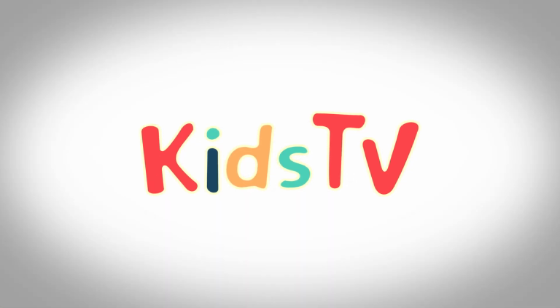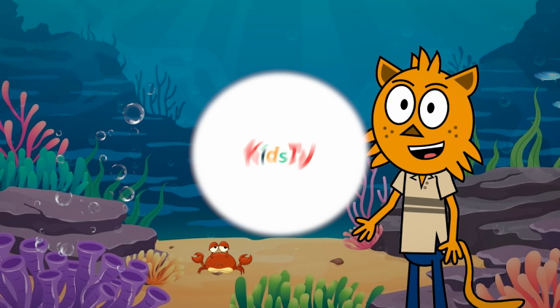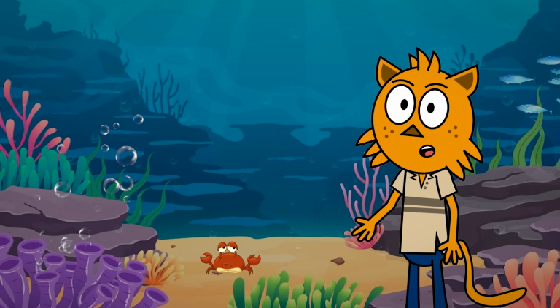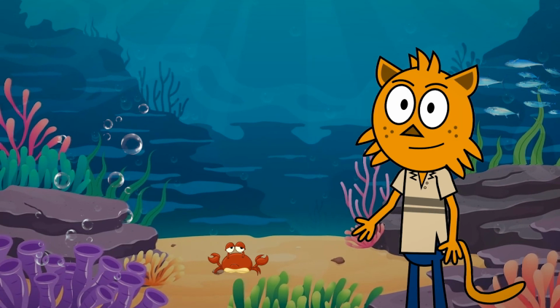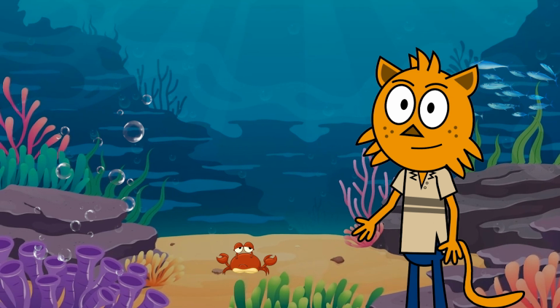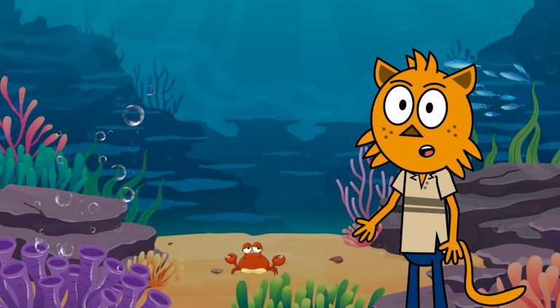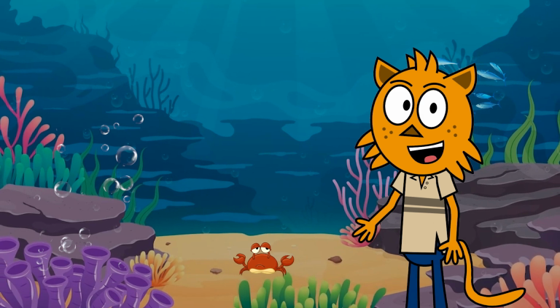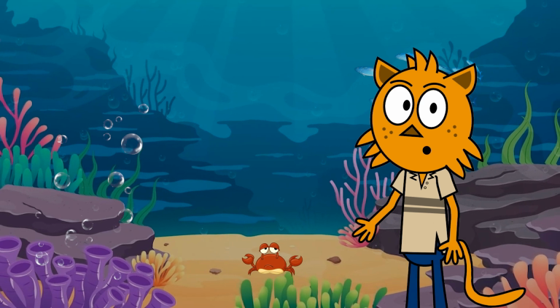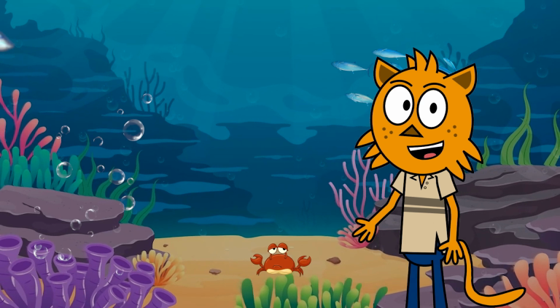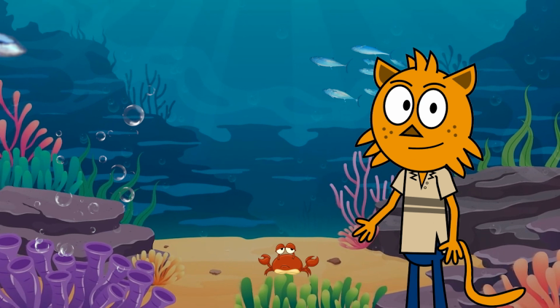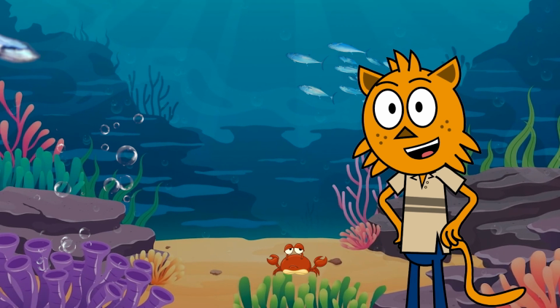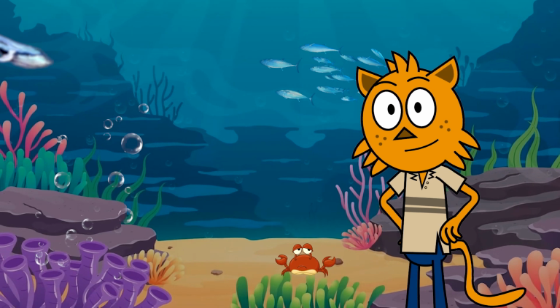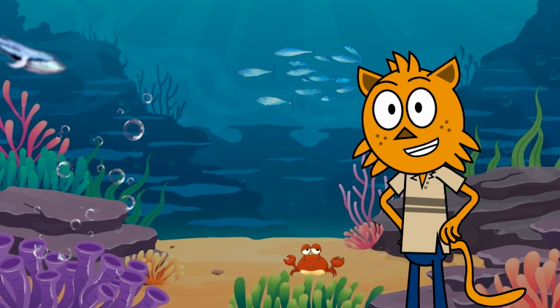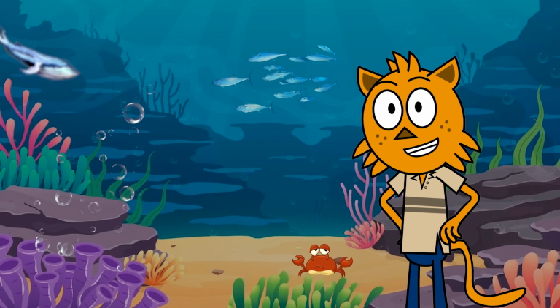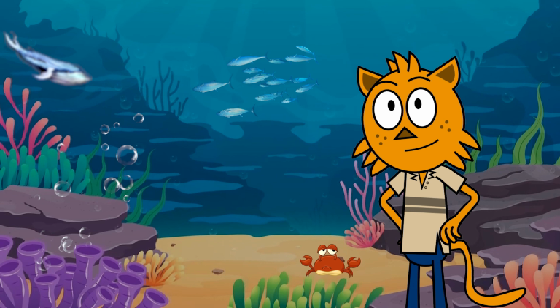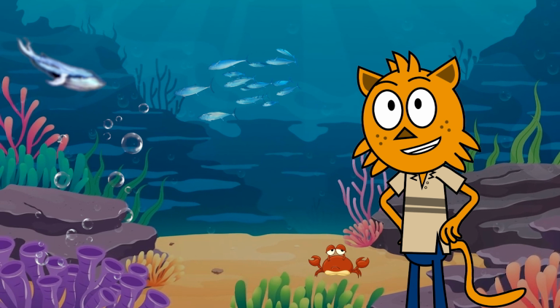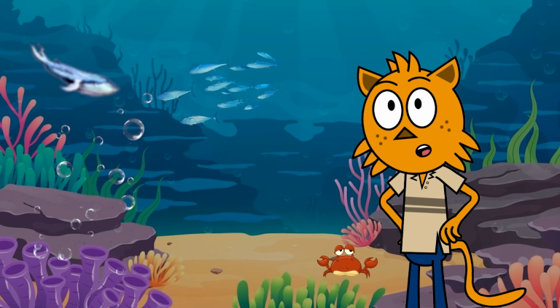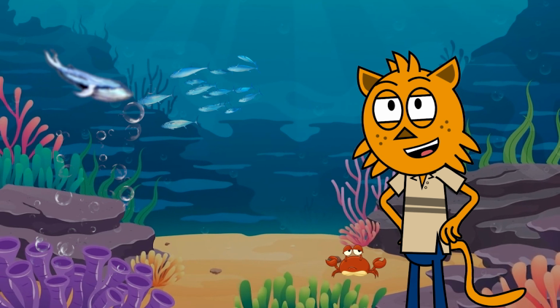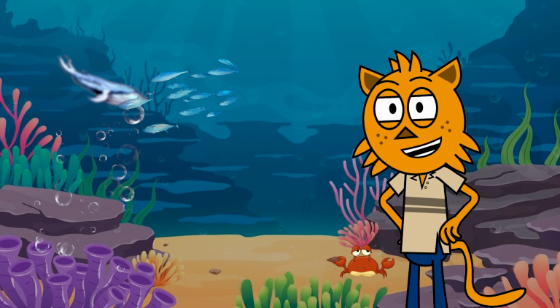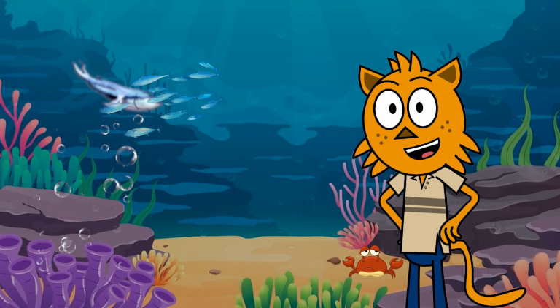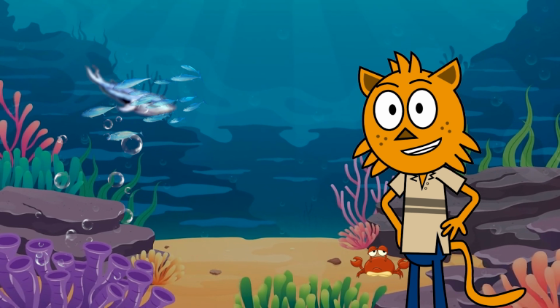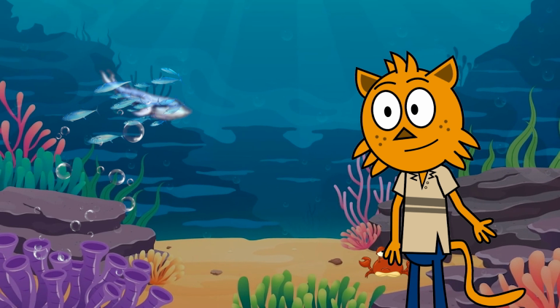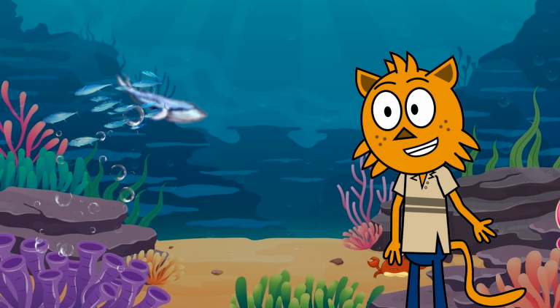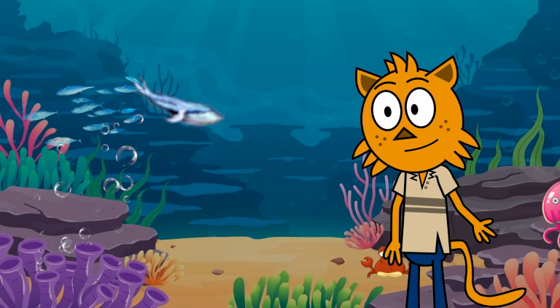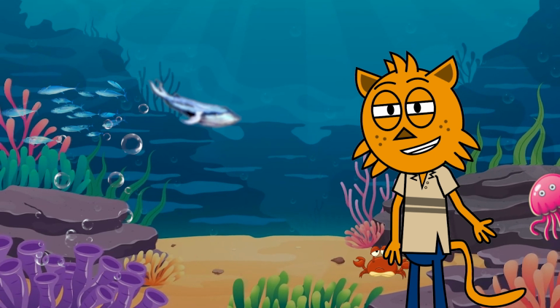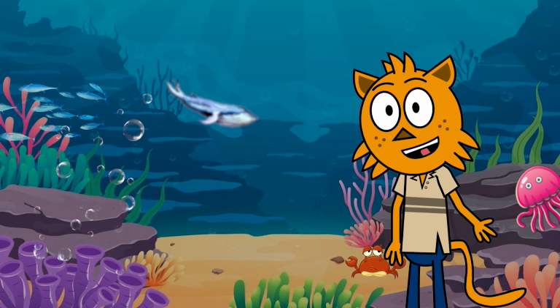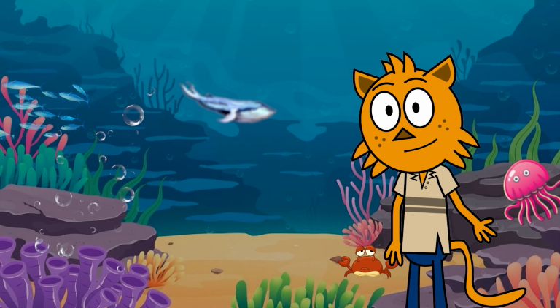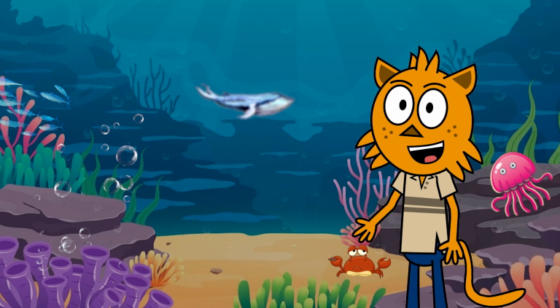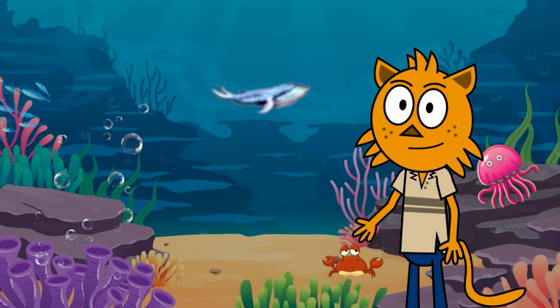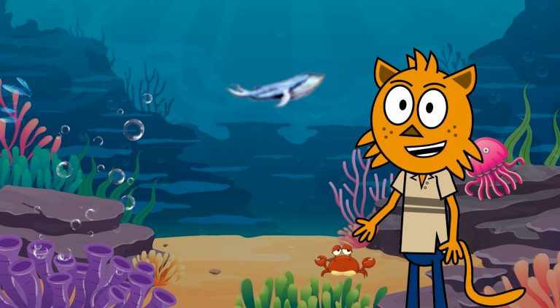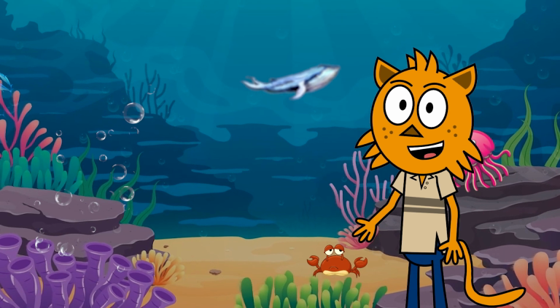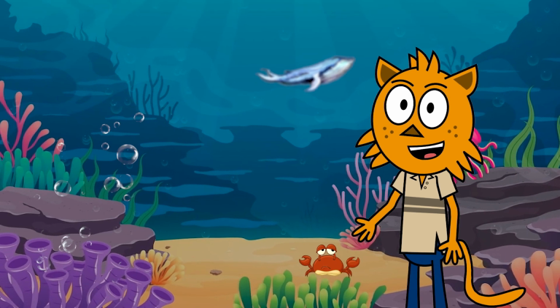Hello, young explorers! Welcome to another exciting underwater adventure! Today, we'll dive deep into the ocean to discover three incredible sea creatures: sharks, octopuses, and sea turtles. Are you ready to explore with me? Let's get started!